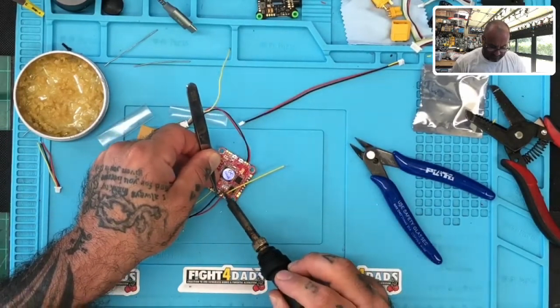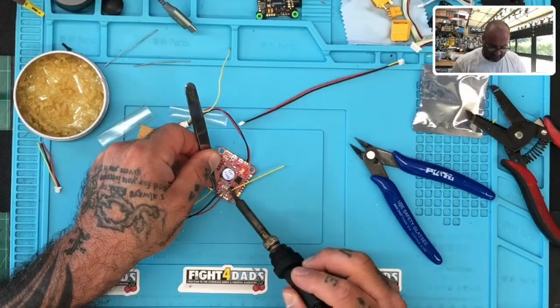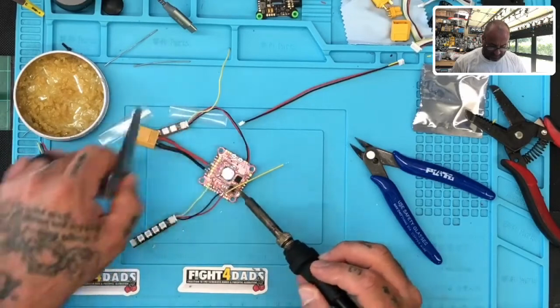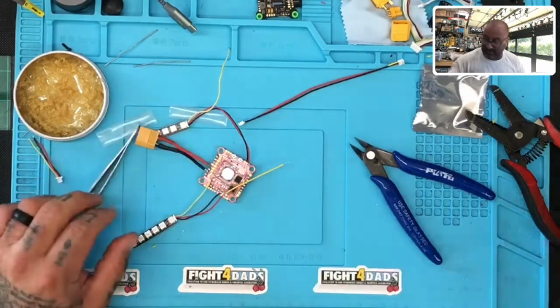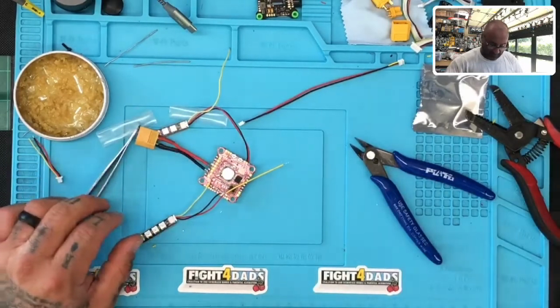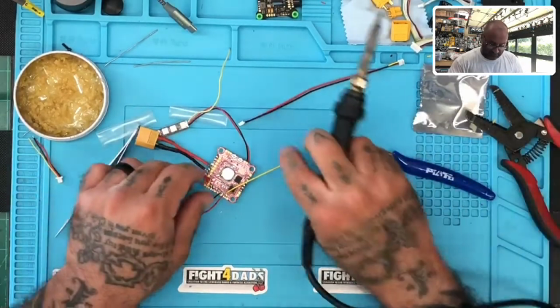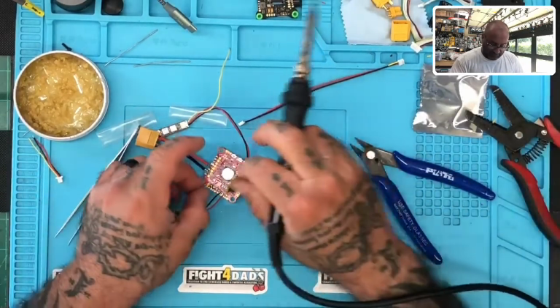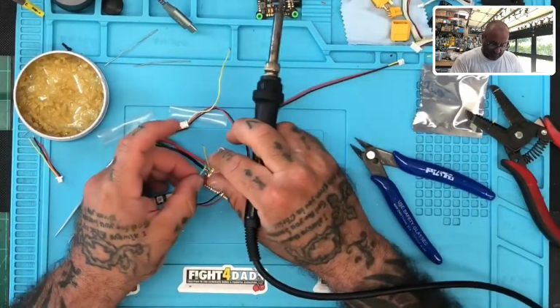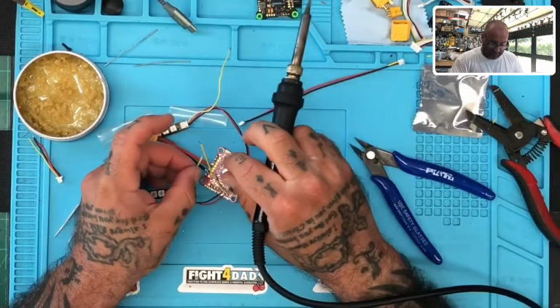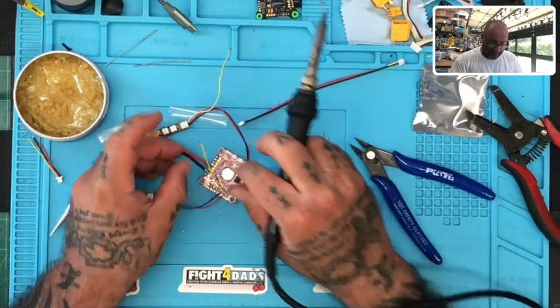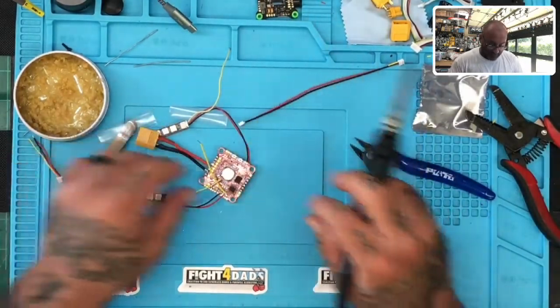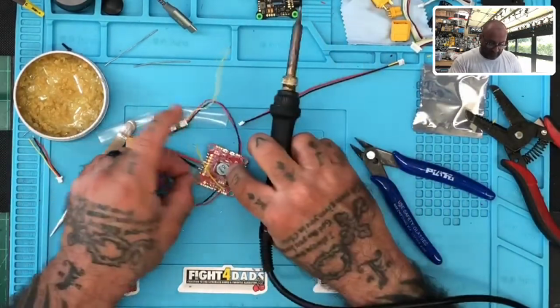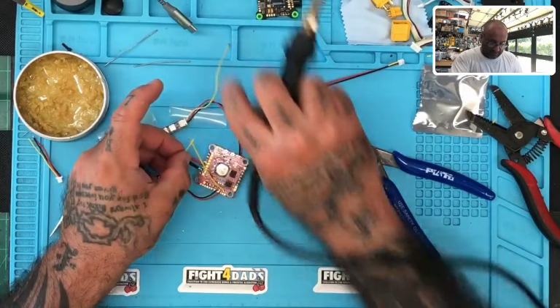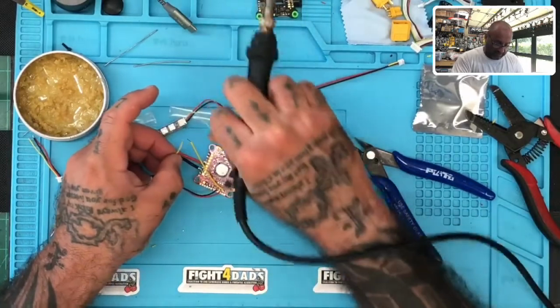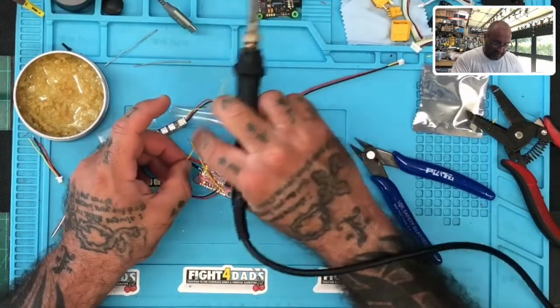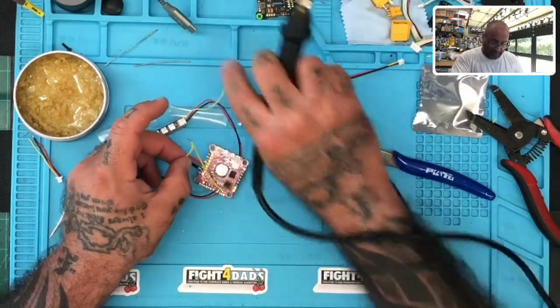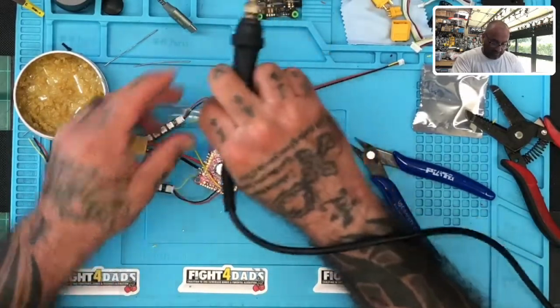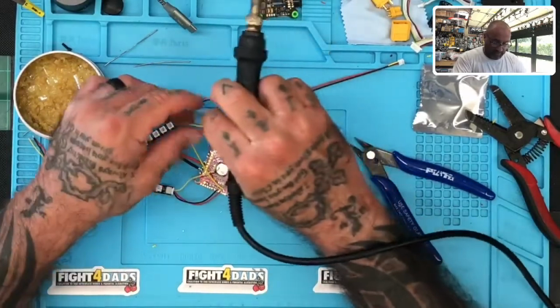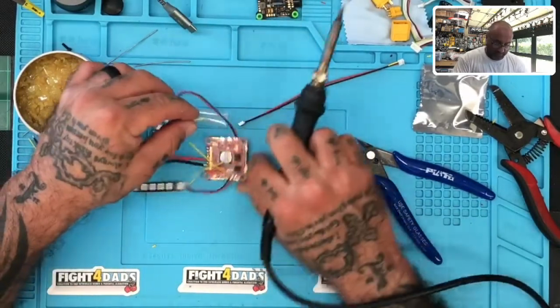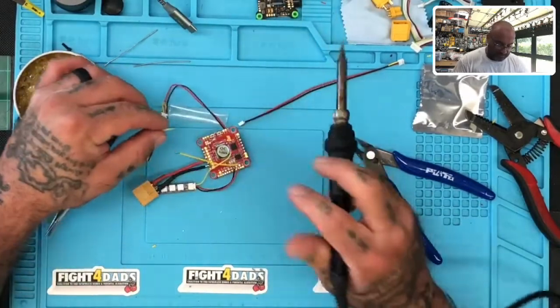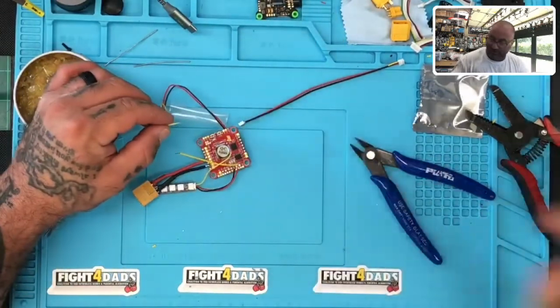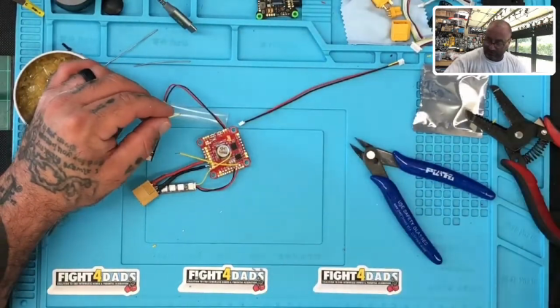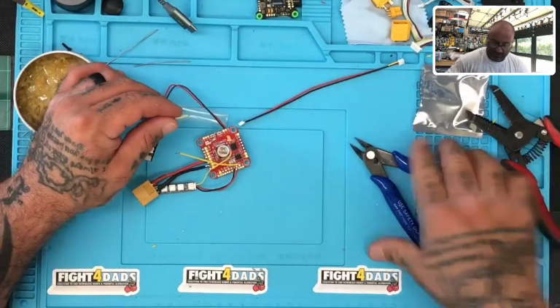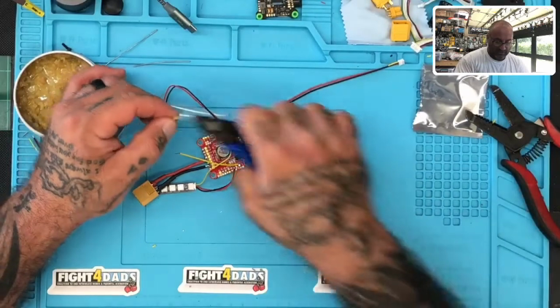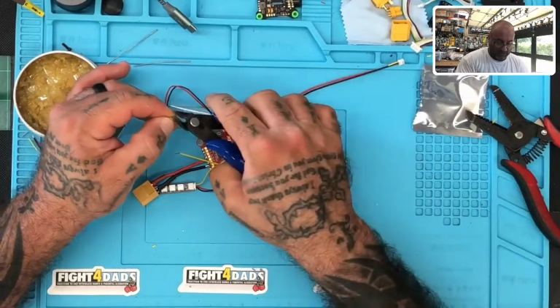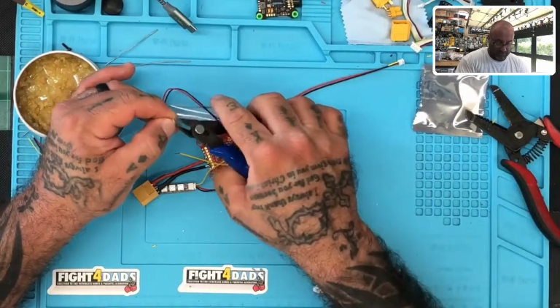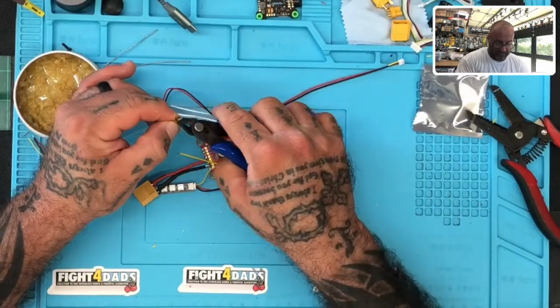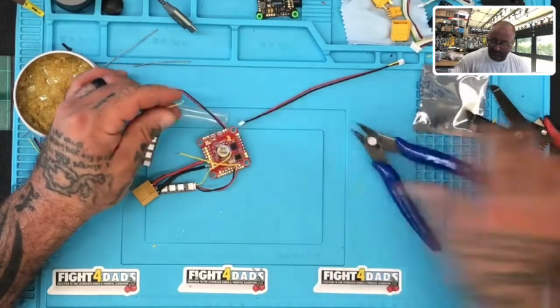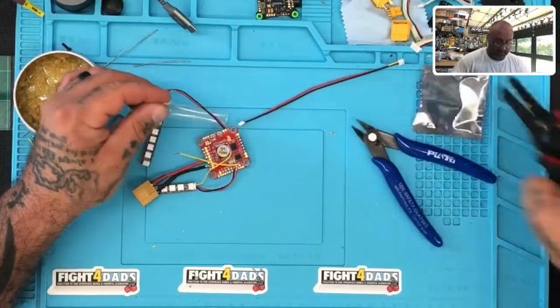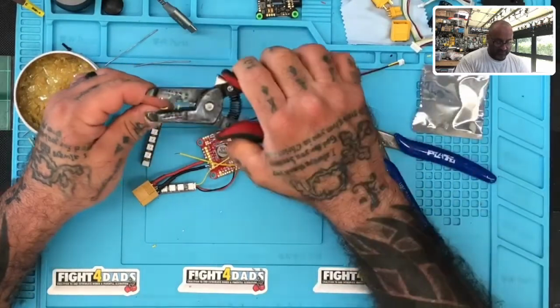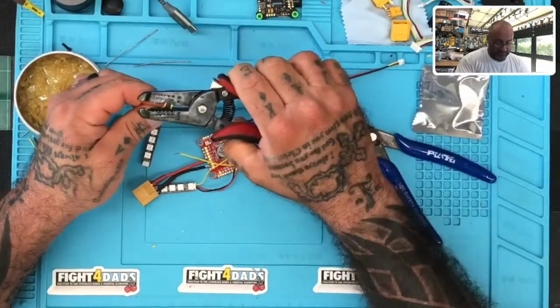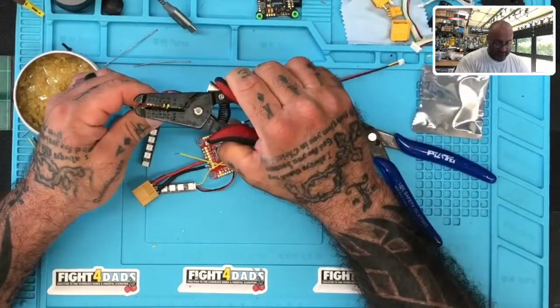Unfortunately, HDLRC is saying now there's nothing you can do to get these to function. They are asking what functions you'd like to see. They may program it into the button, or what would be nice is if they actually just released the software to program the LED if they're going to use proprietary.